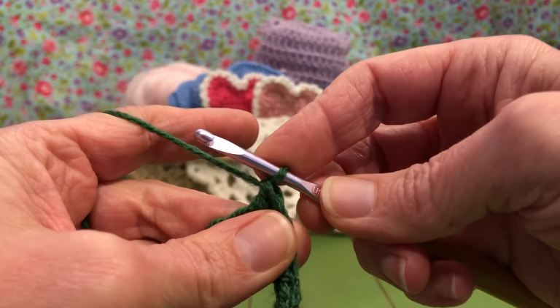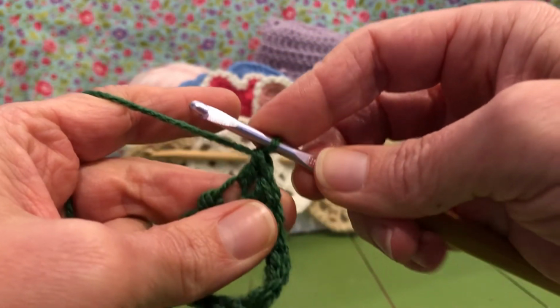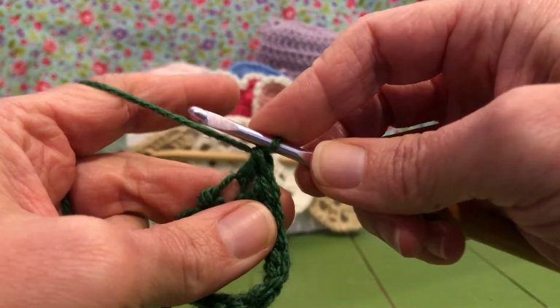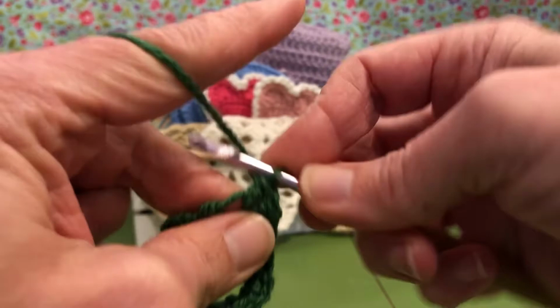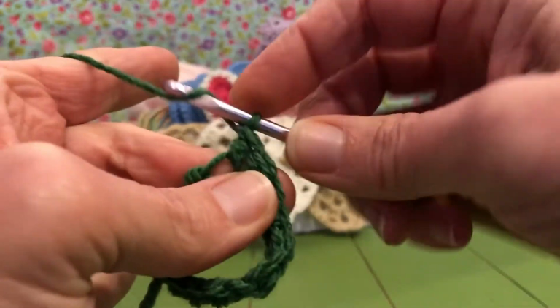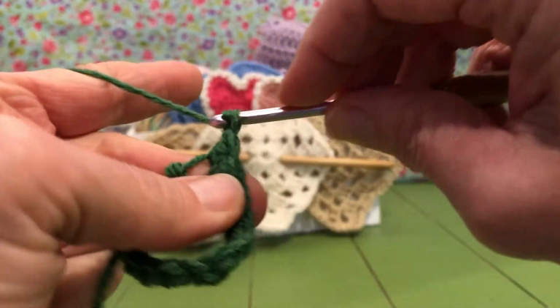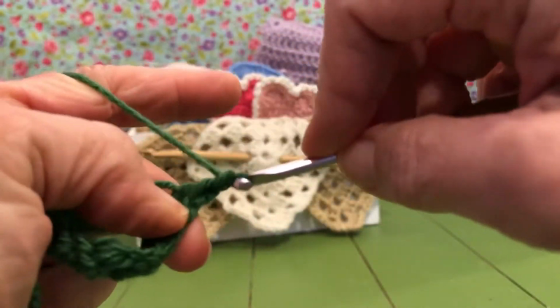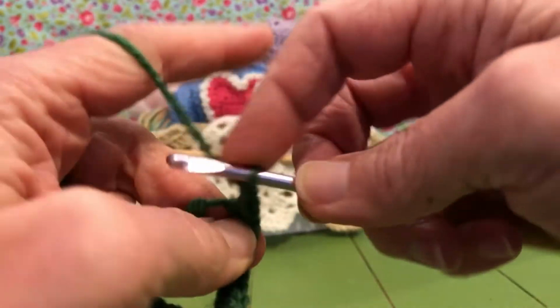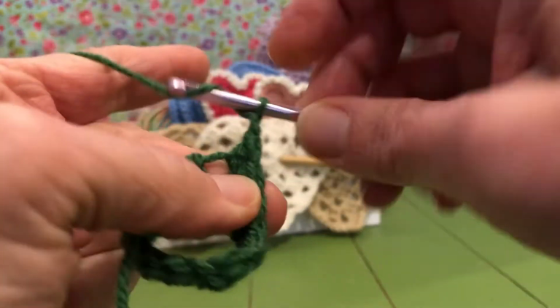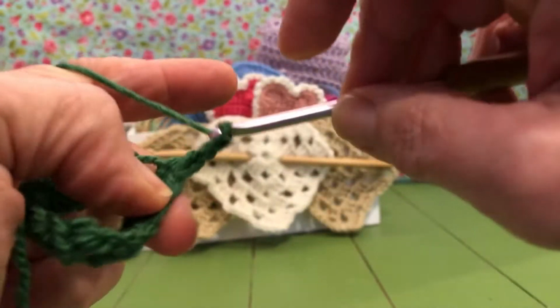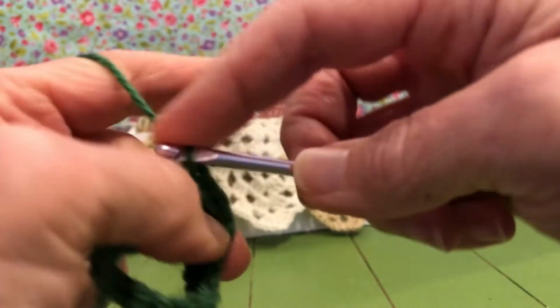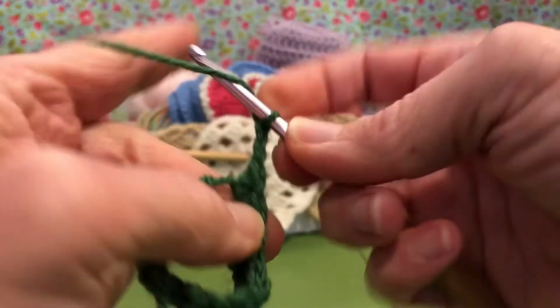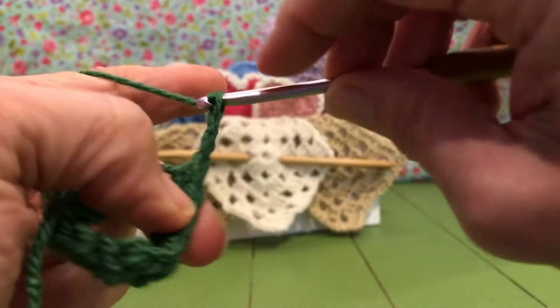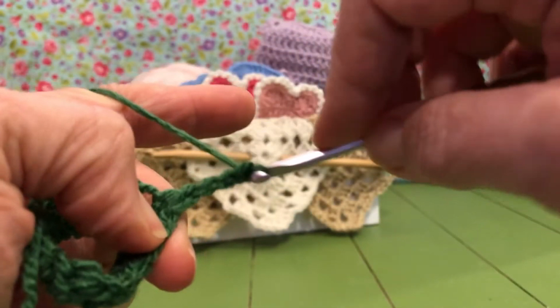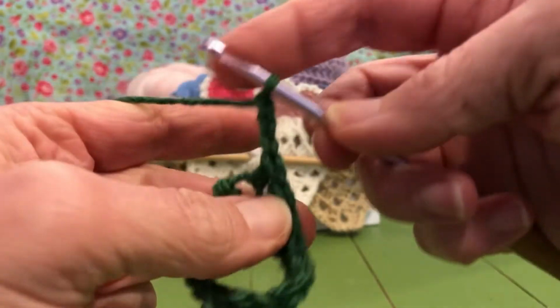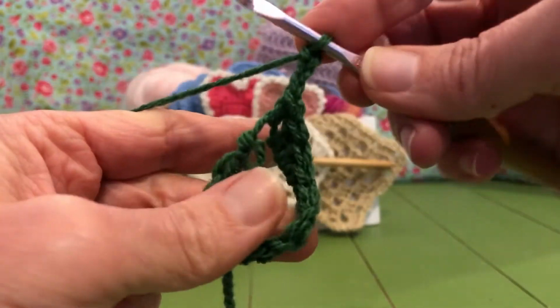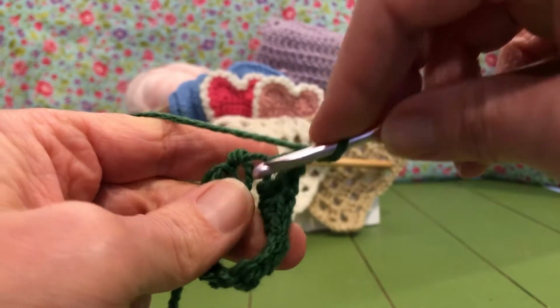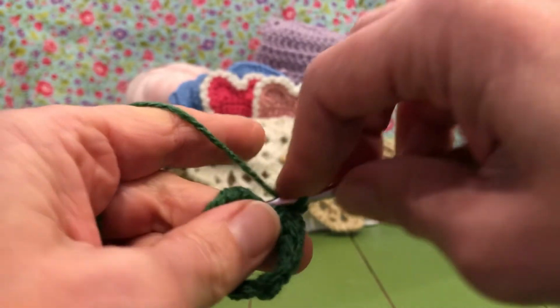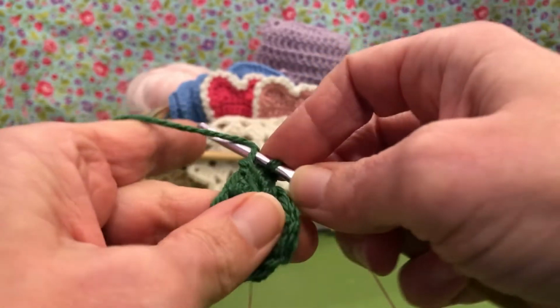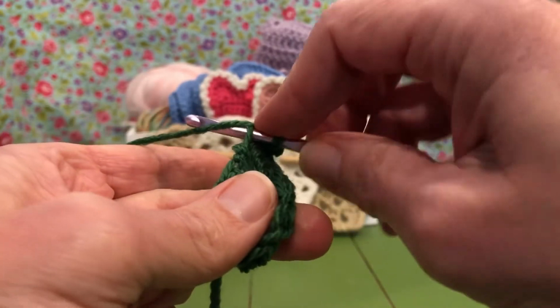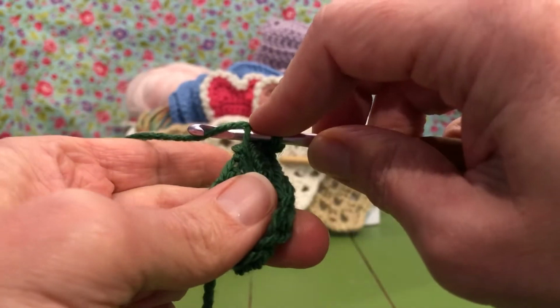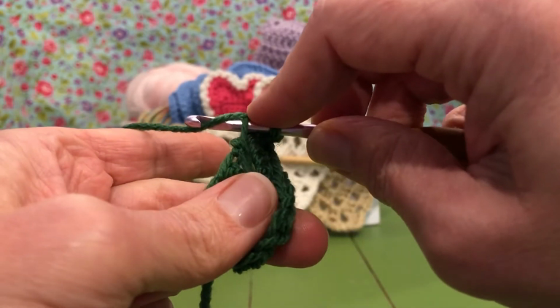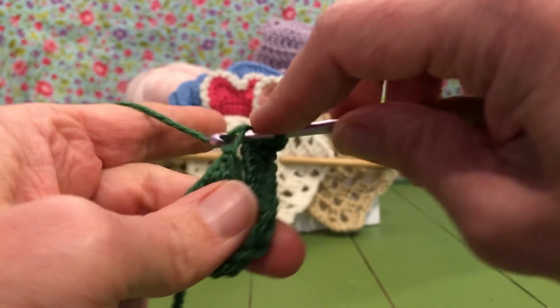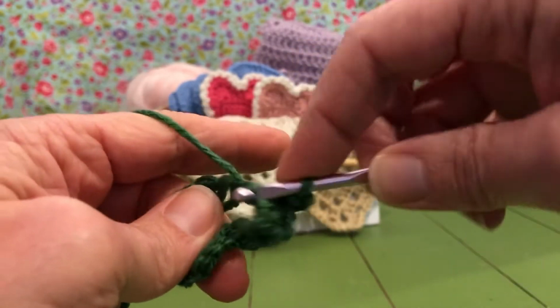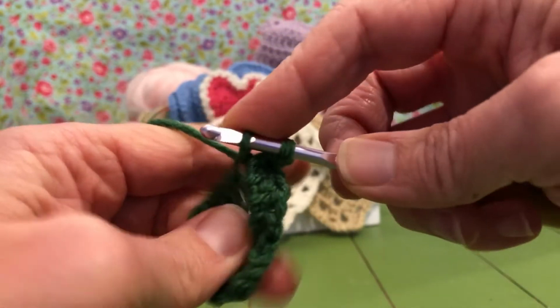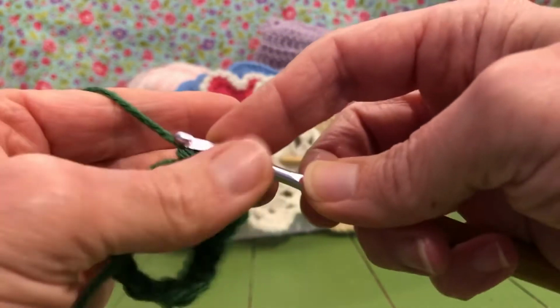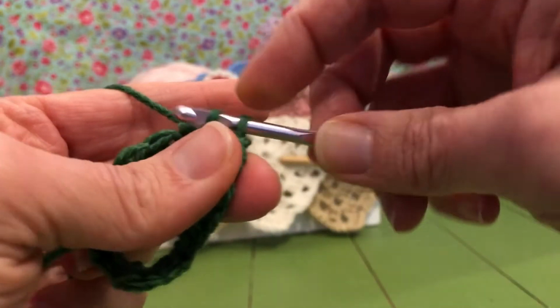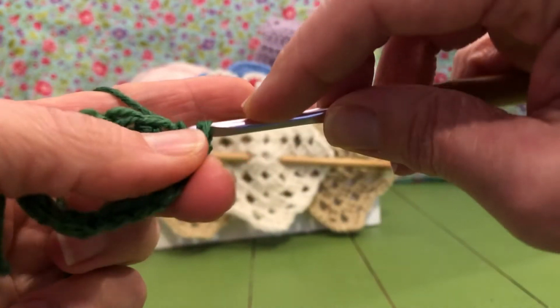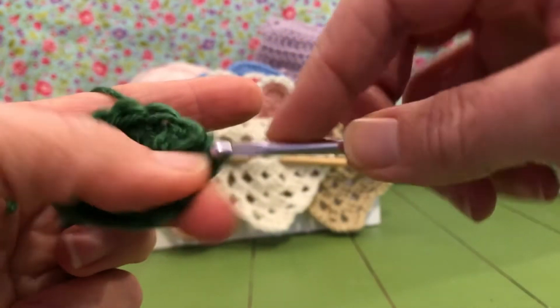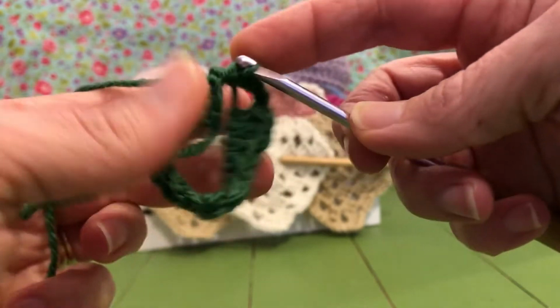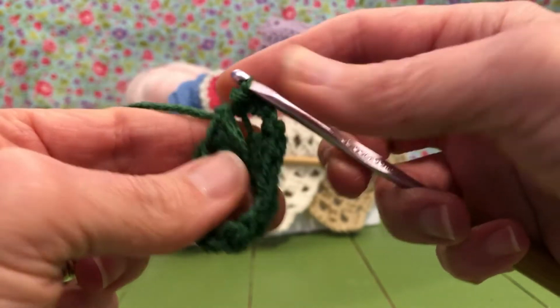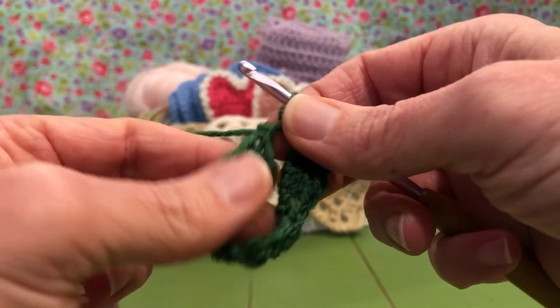Now we're going to chain three — one, two, three. We're going to enter into our loop, yarn over, pull through, and pull through. That's our slip stitch.